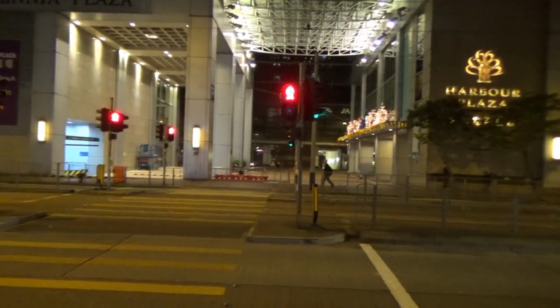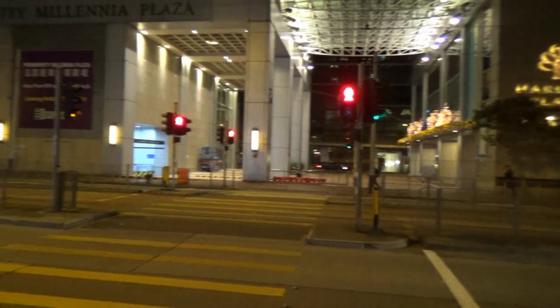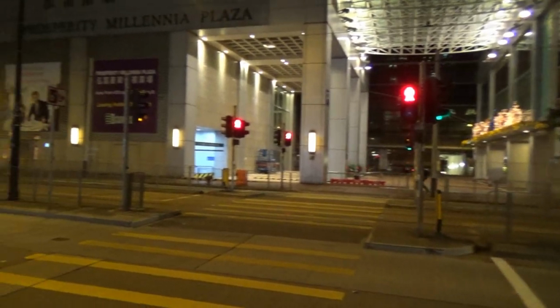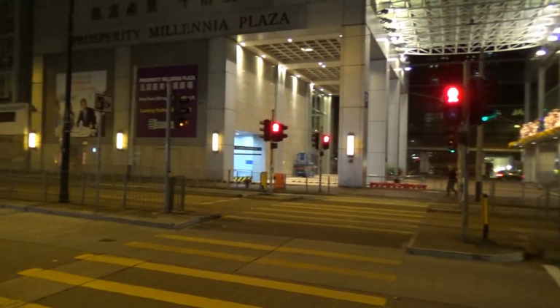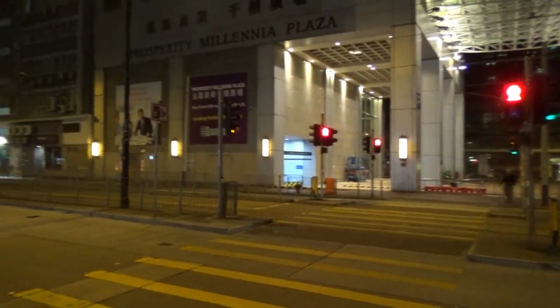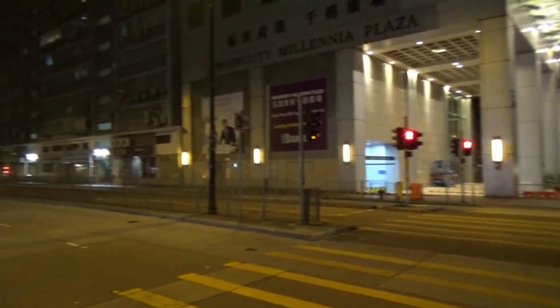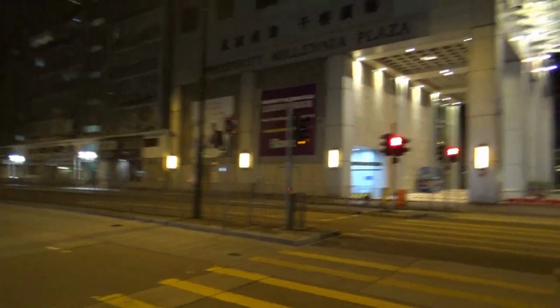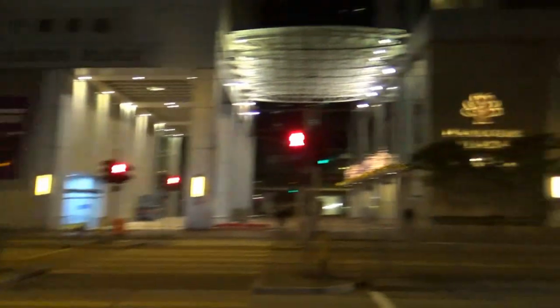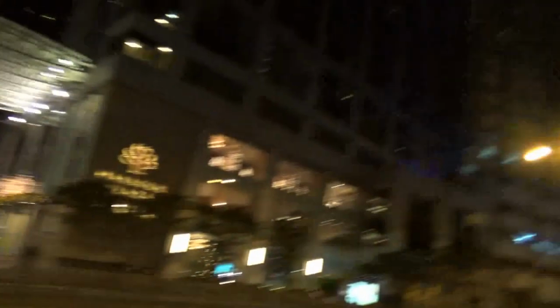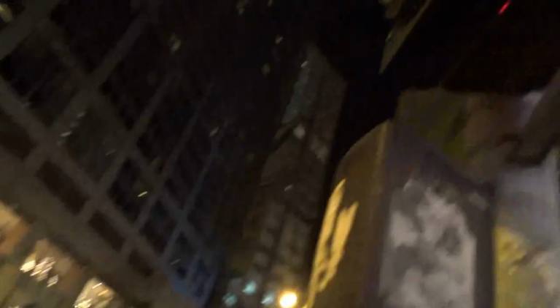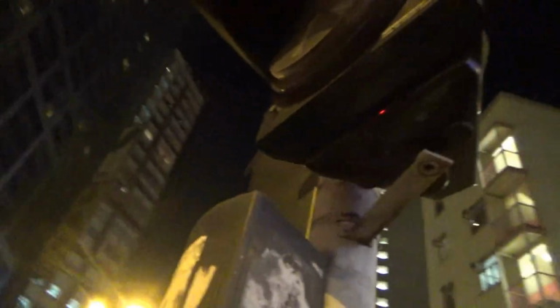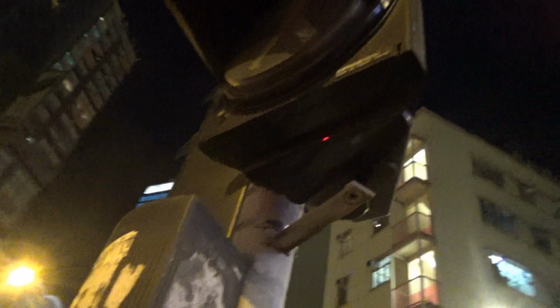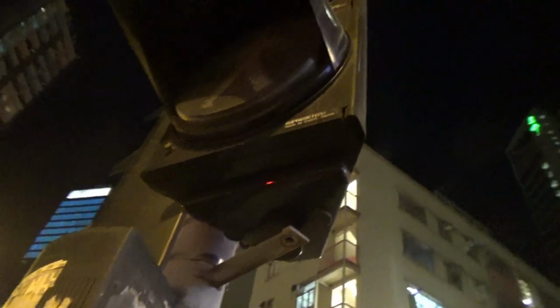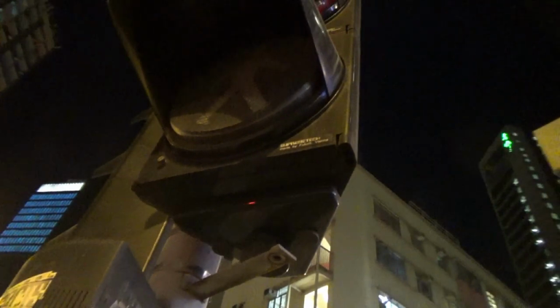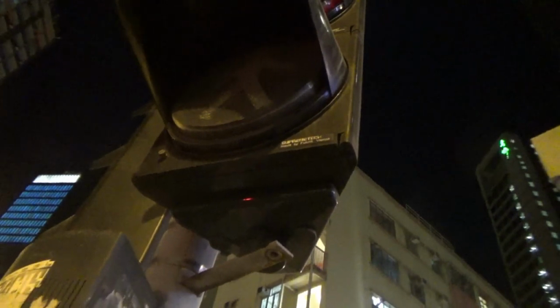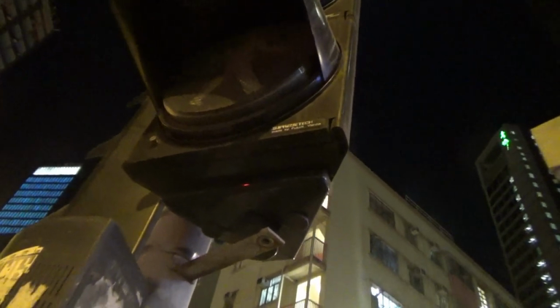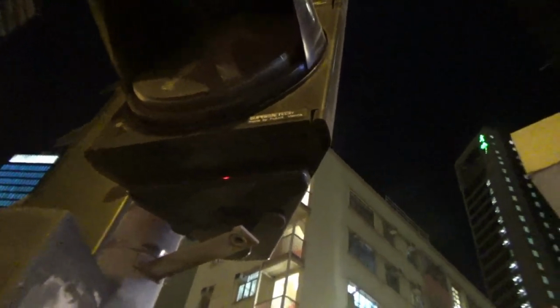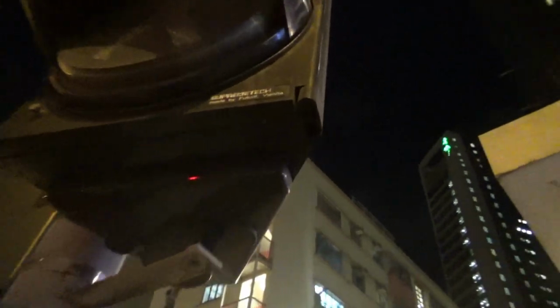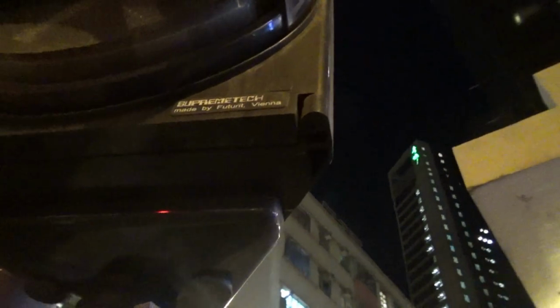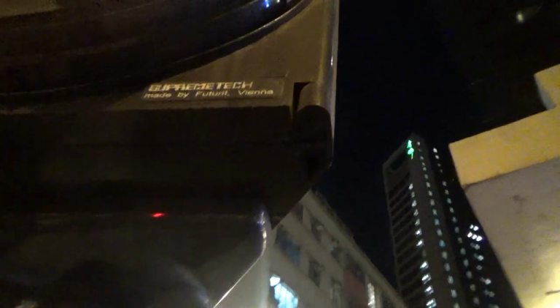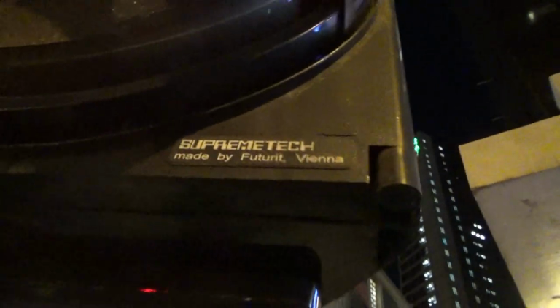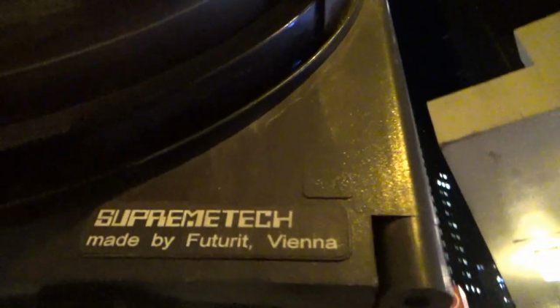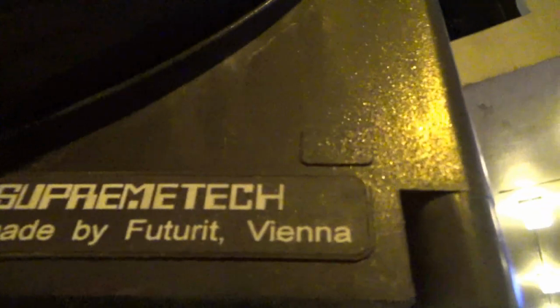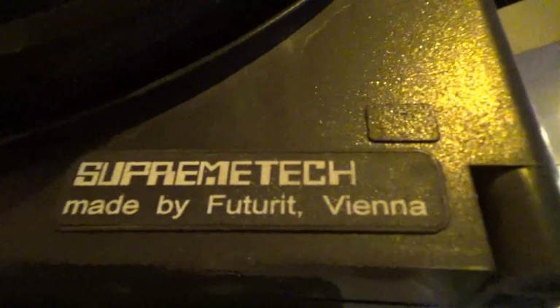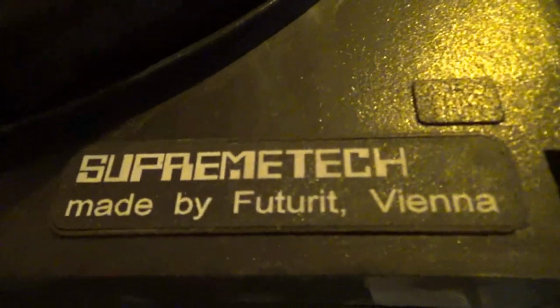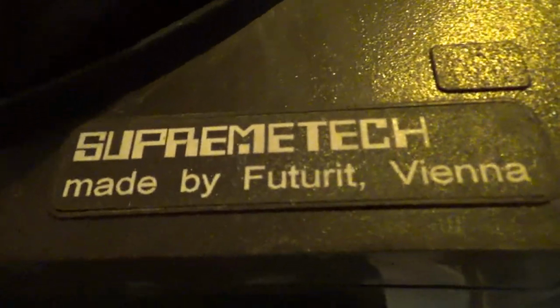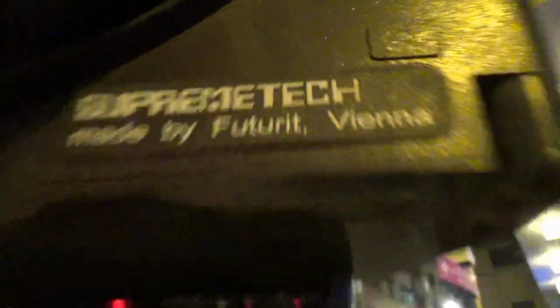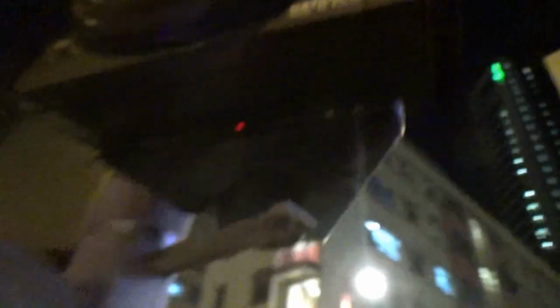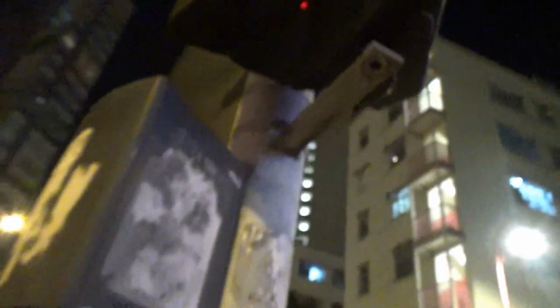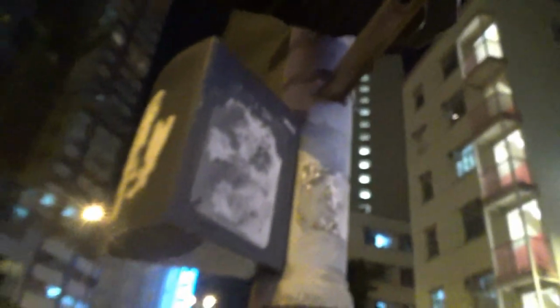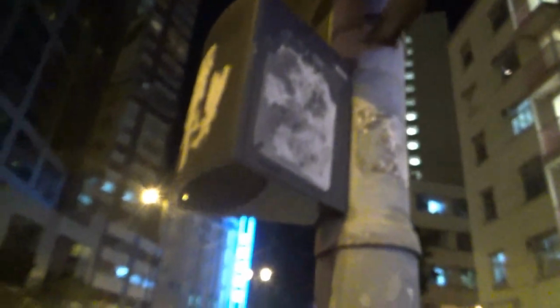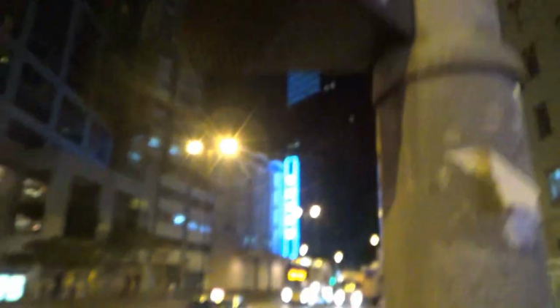All the traffic lights in Hong Kong are pretty much the same. They all seem to be LED lights made by the Supreme Tech company. Made by Supreme Tech — and they're made in Austria. I did not expect that.